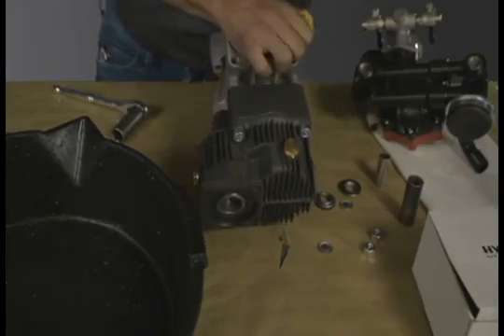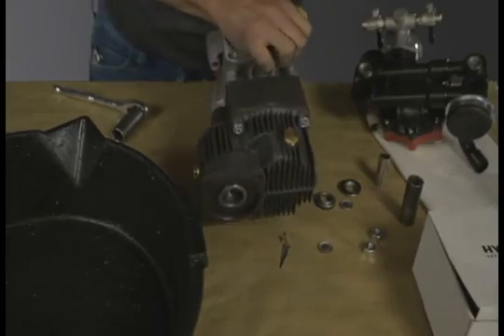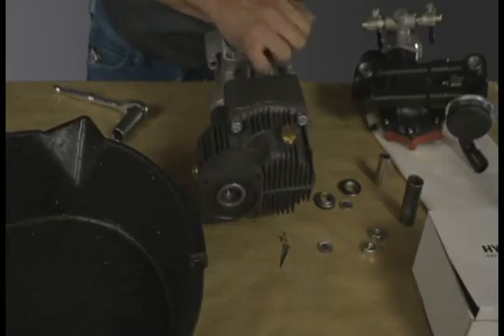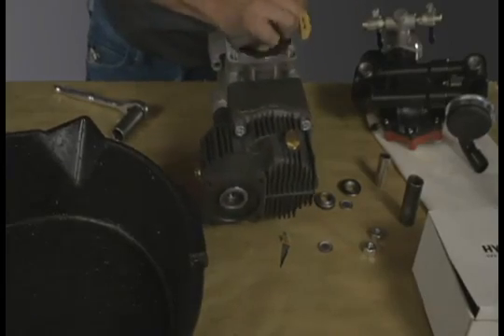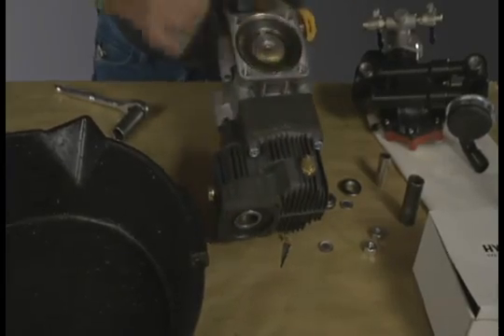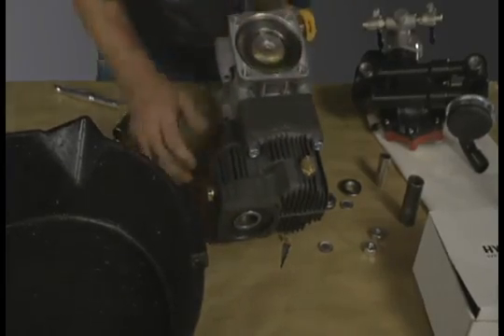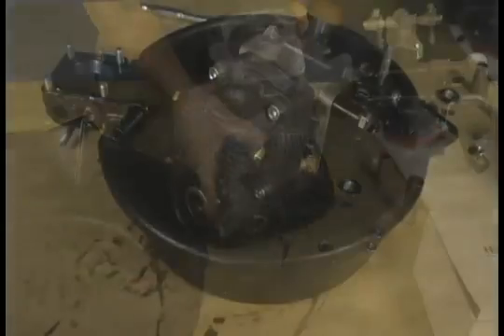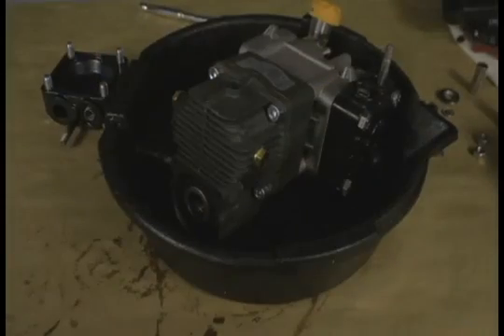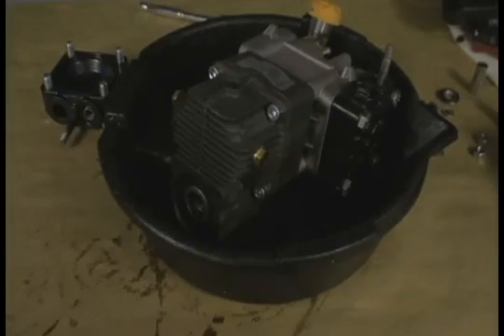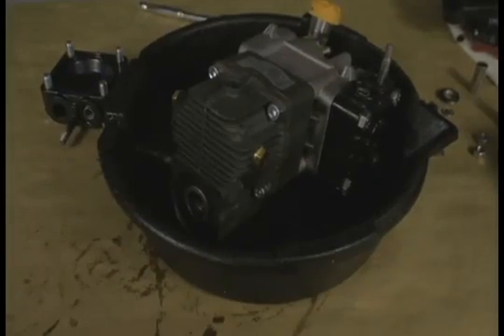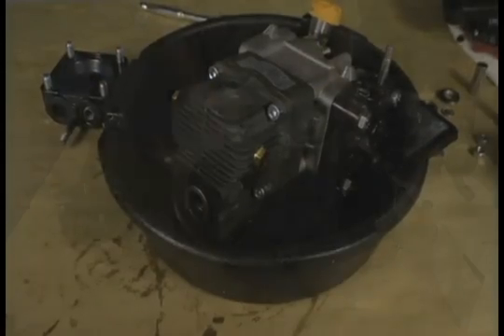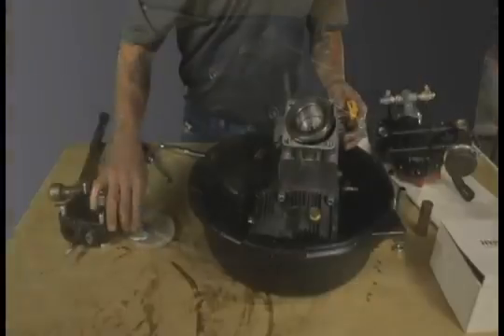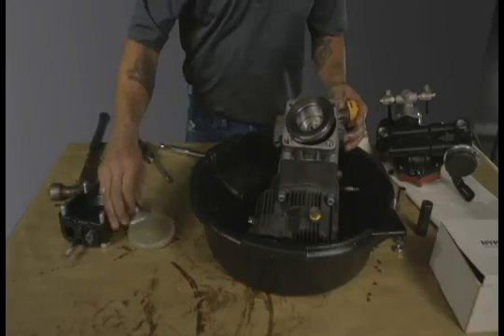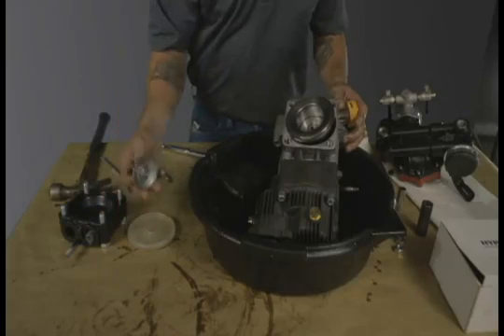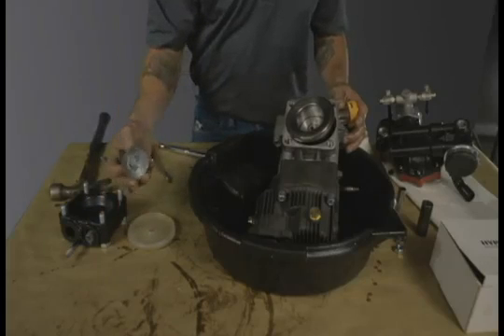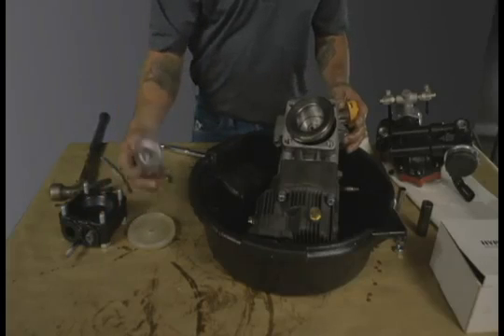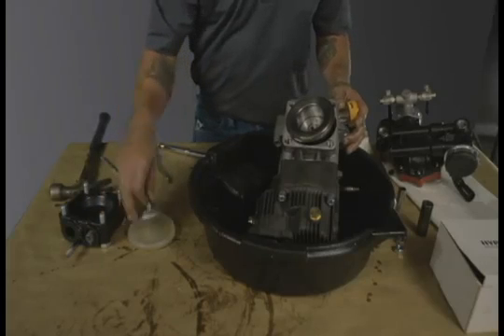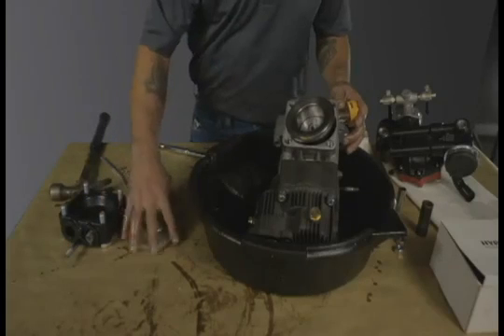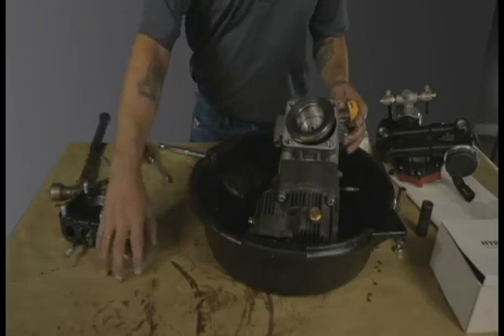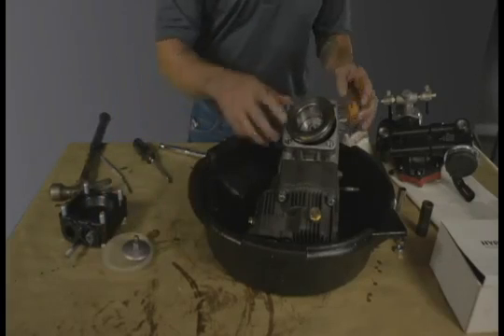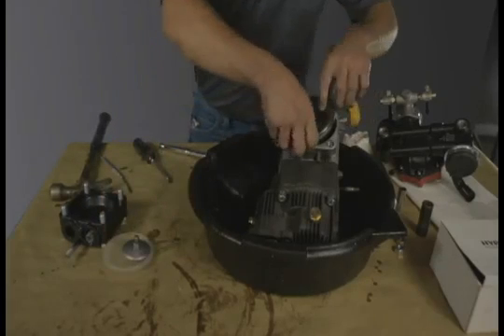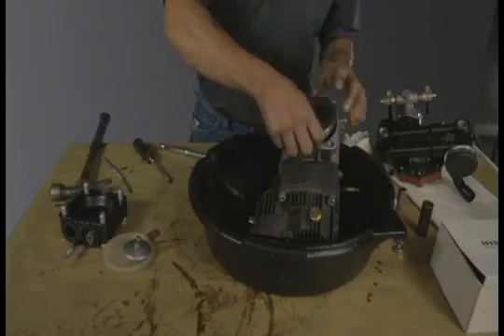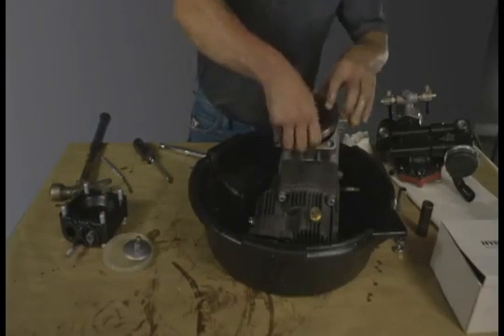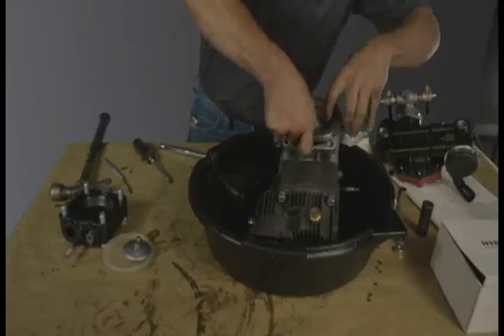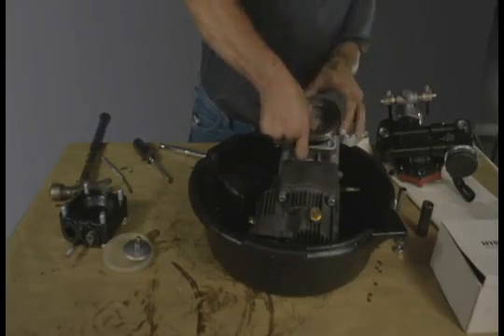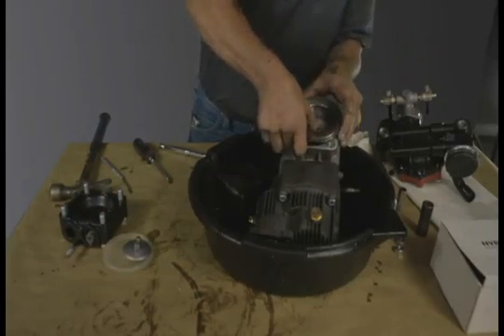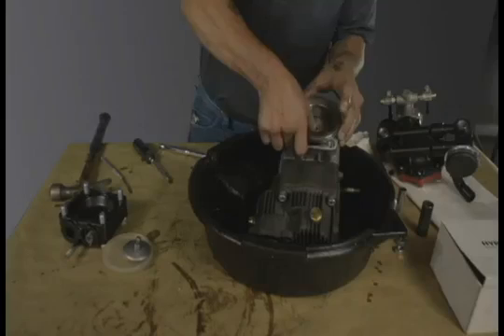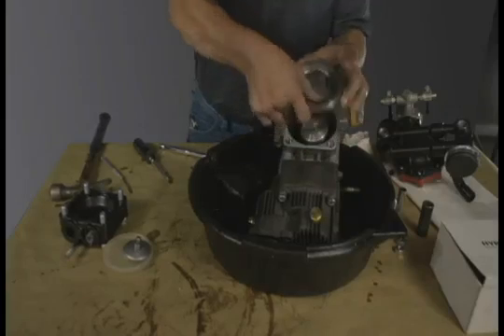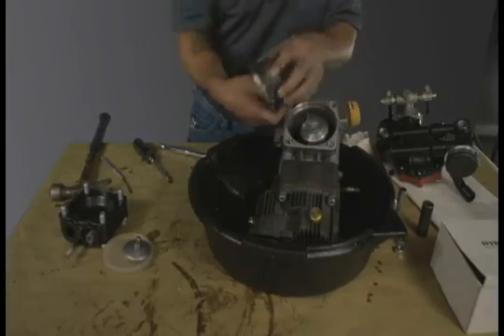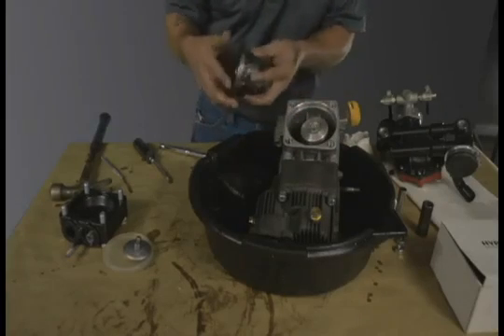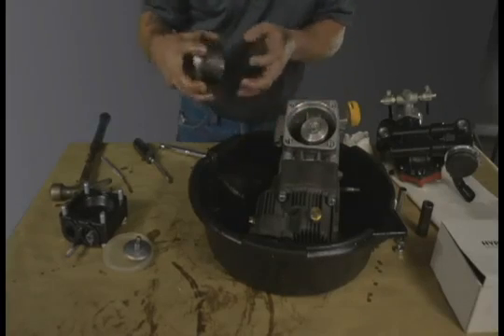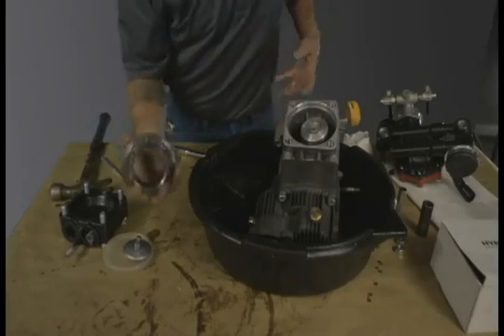Remove the old diaphragm. Remove the piston sleeve and drain the oil.